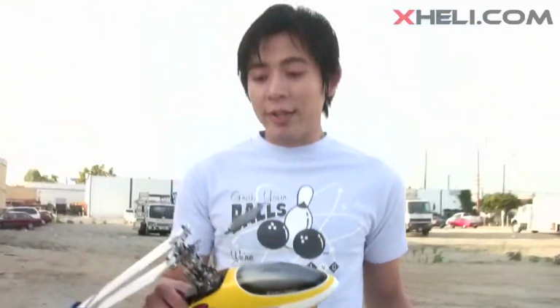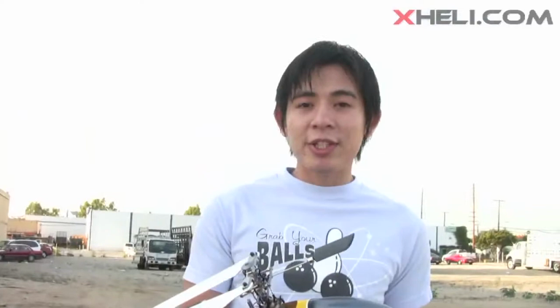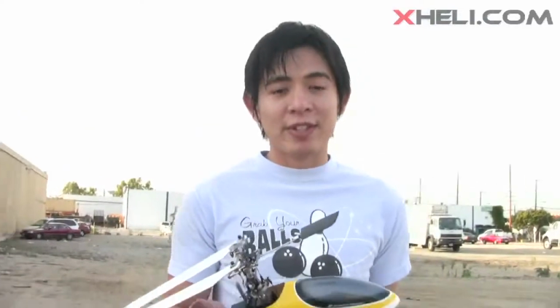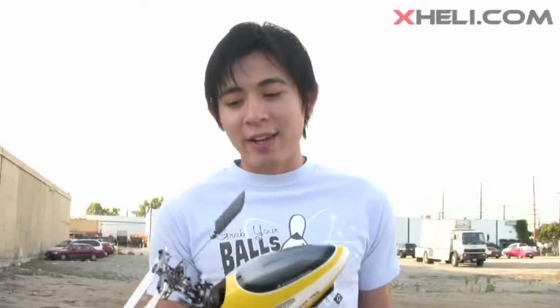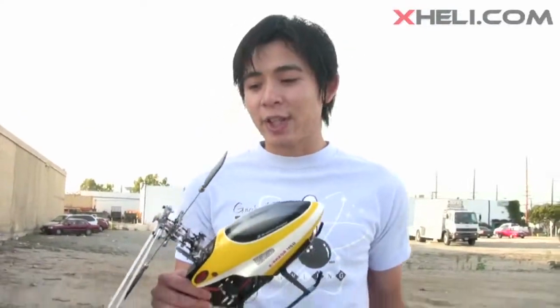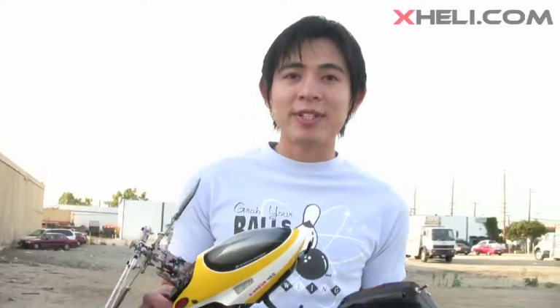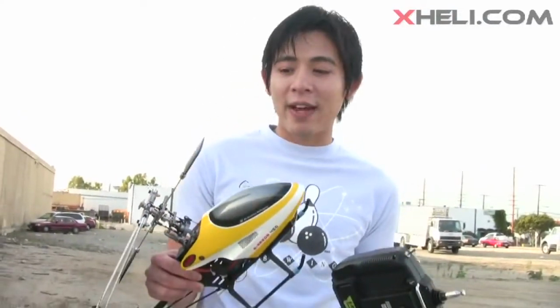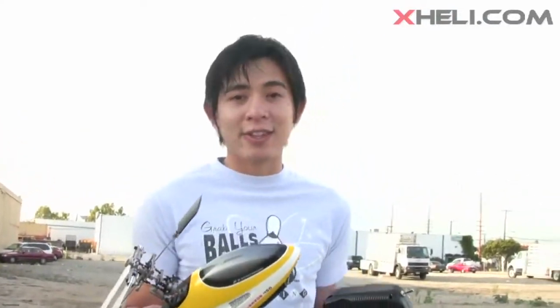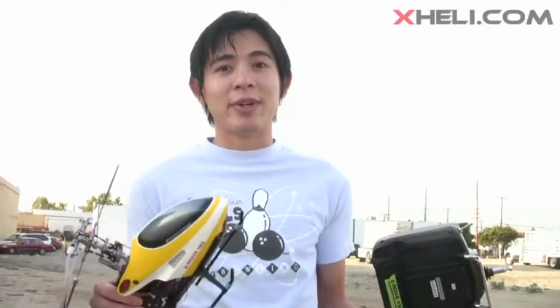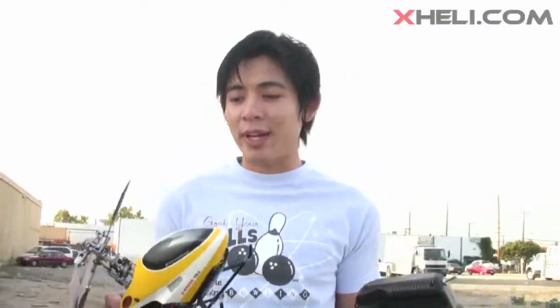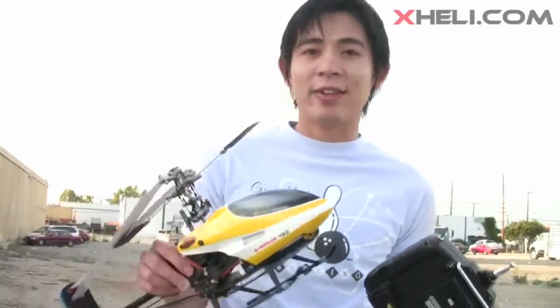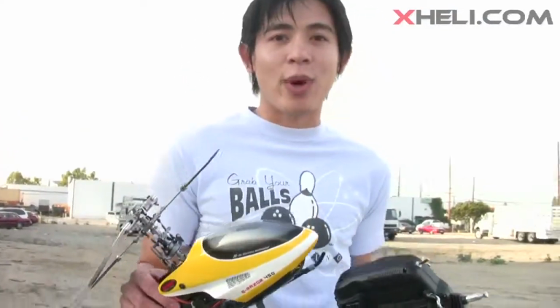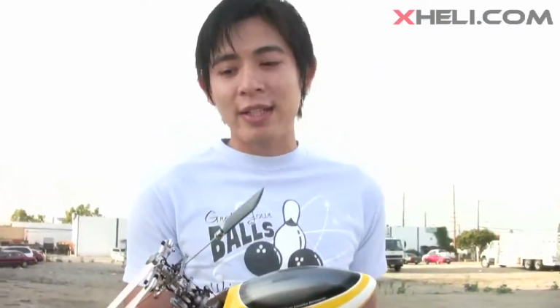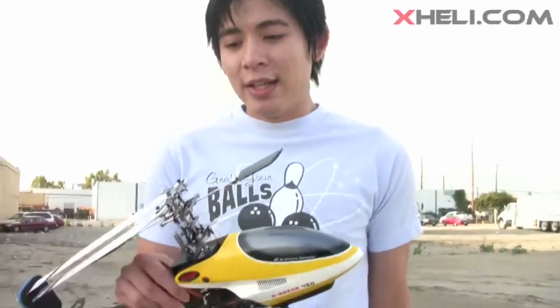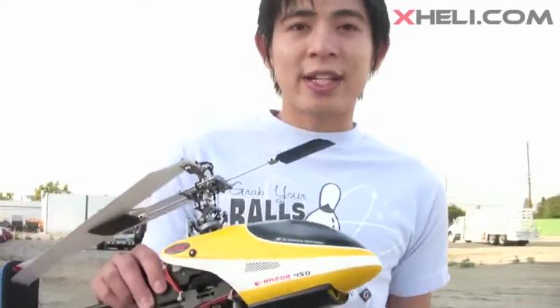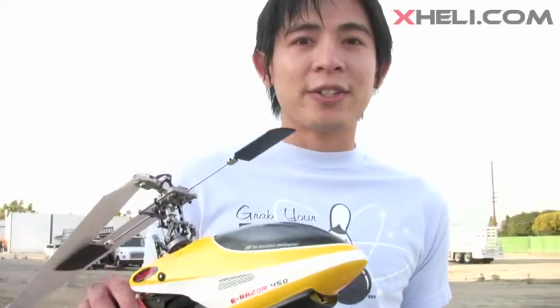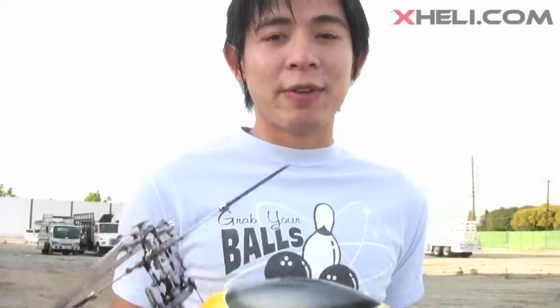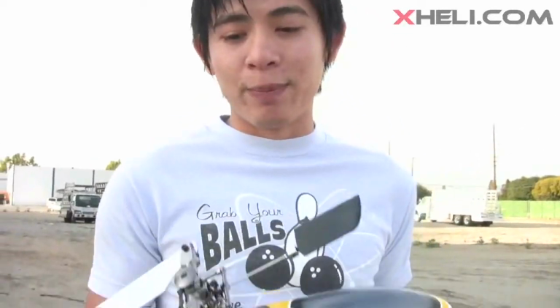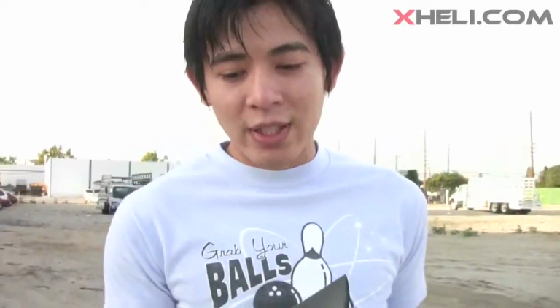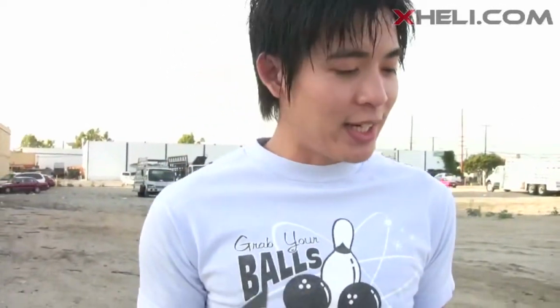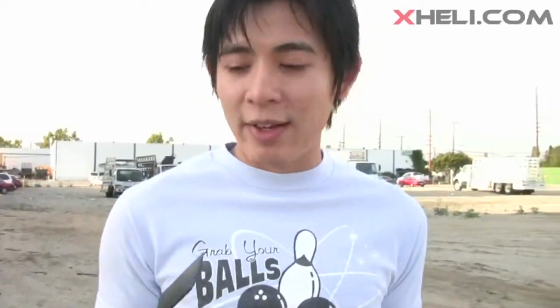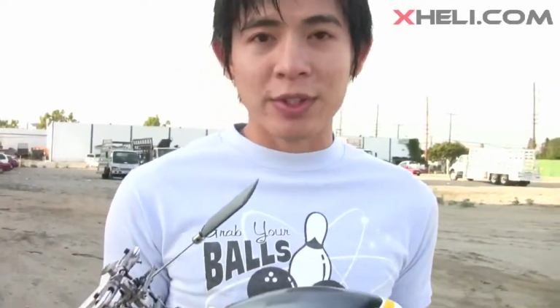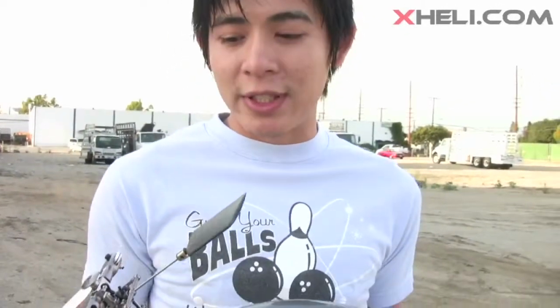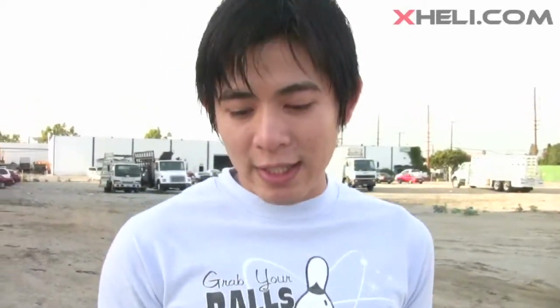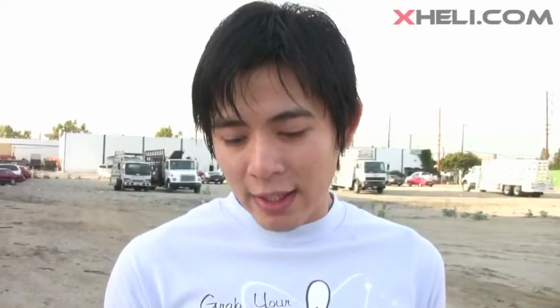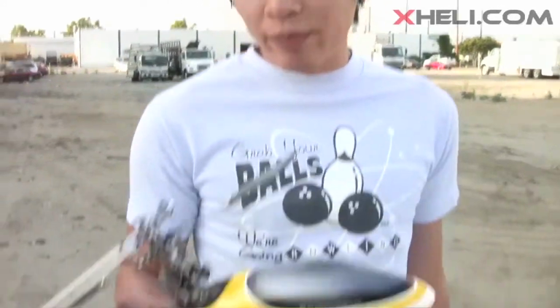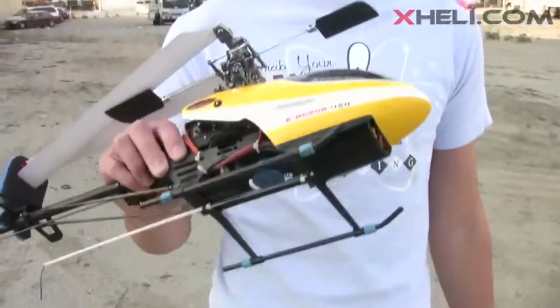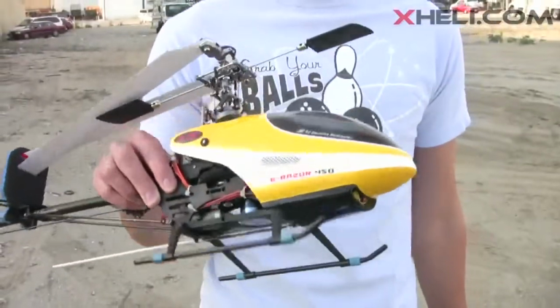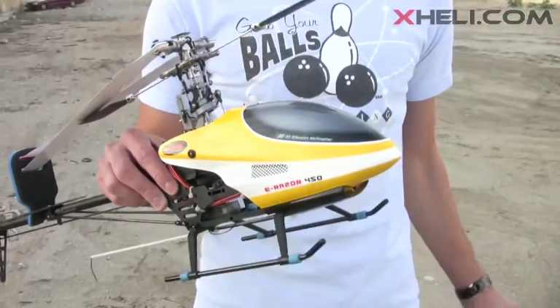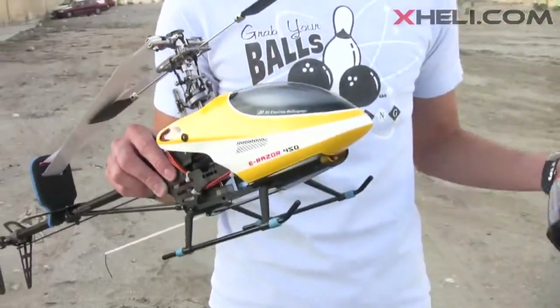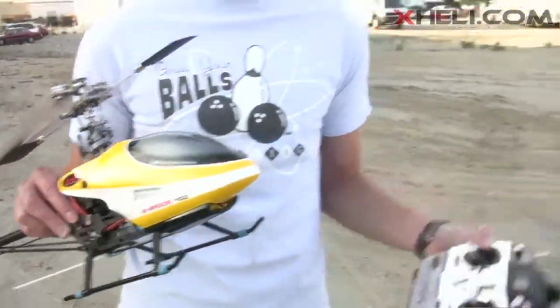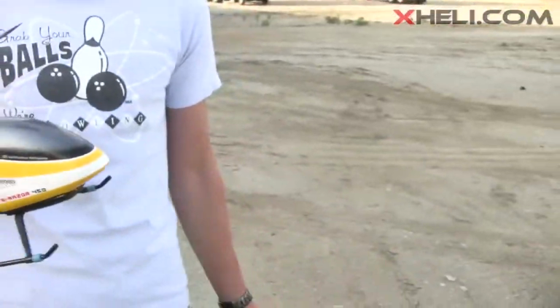The main shaft and the tail shaft actually come greased out of the factory, so I was pretty surprised by the quality. I checked all the screws for Loctite and everything was secure, and now I'm going to take it up so you guys can see how she goes.